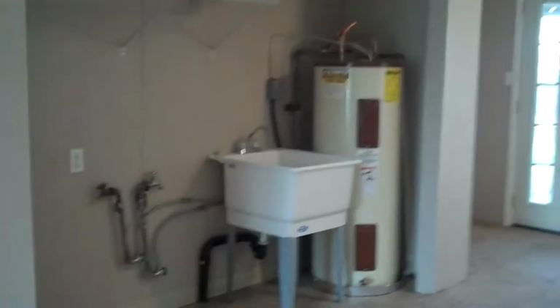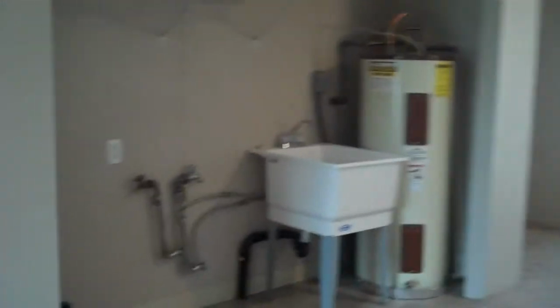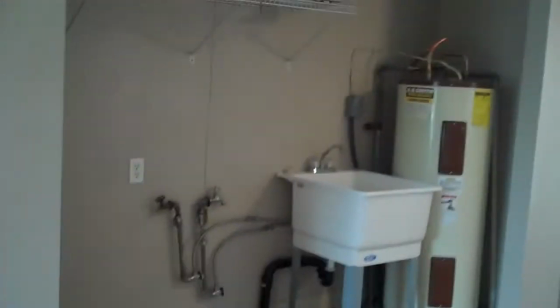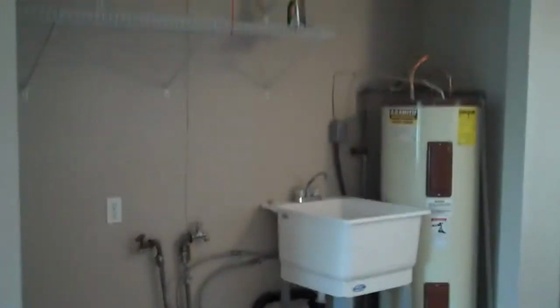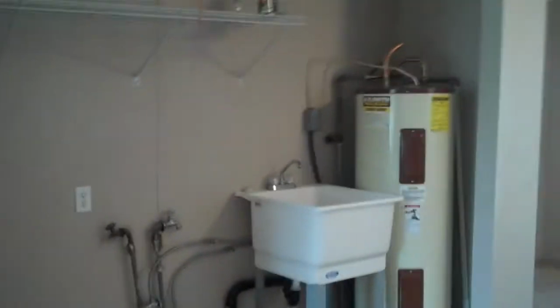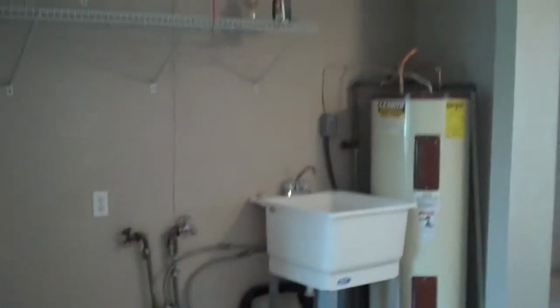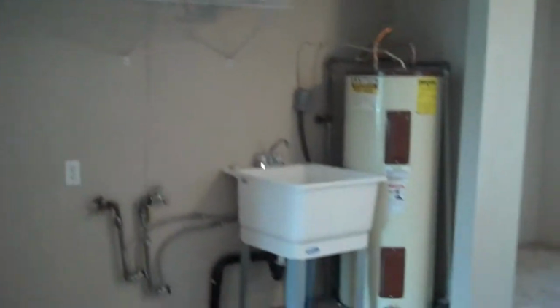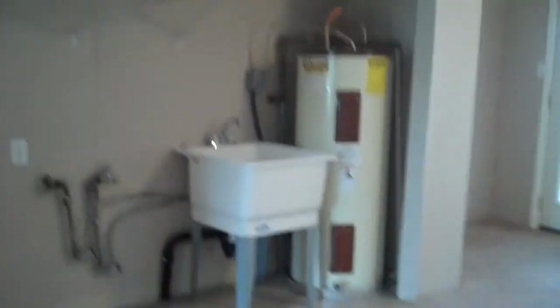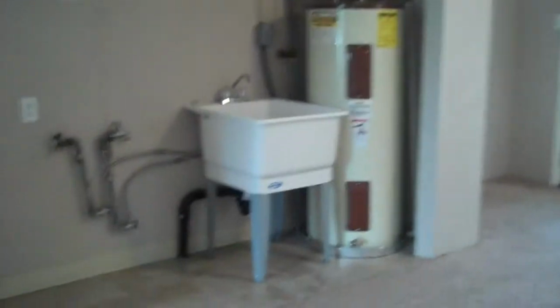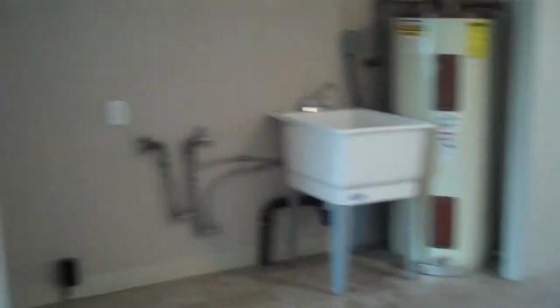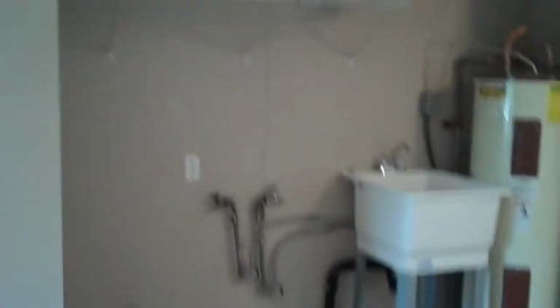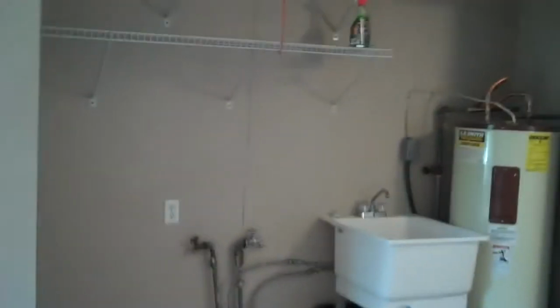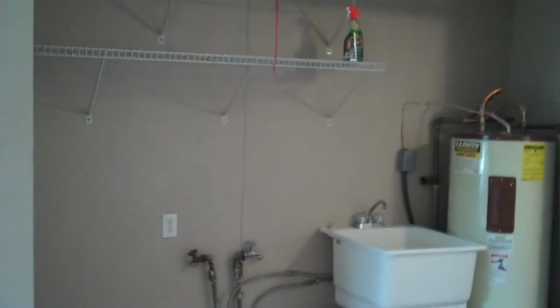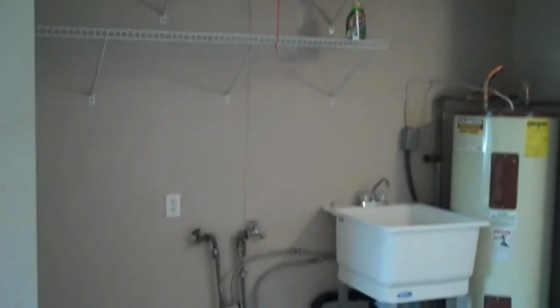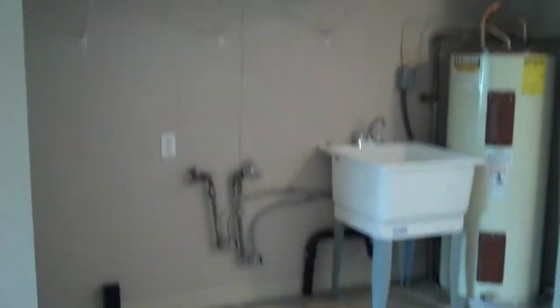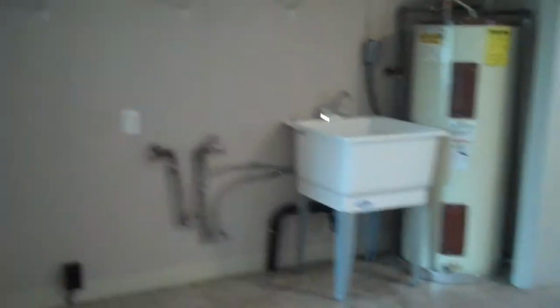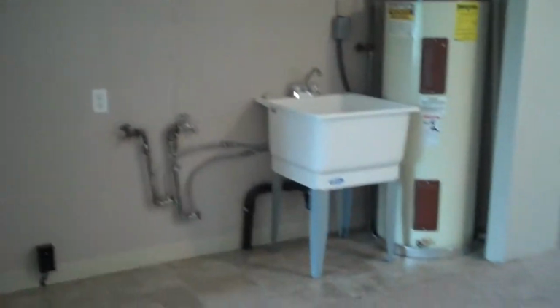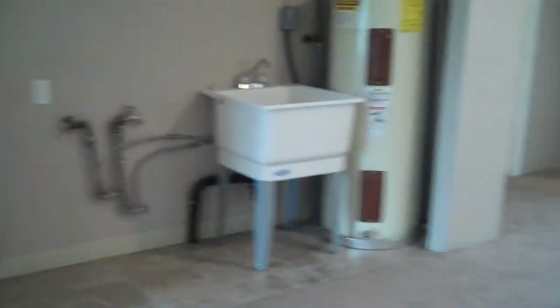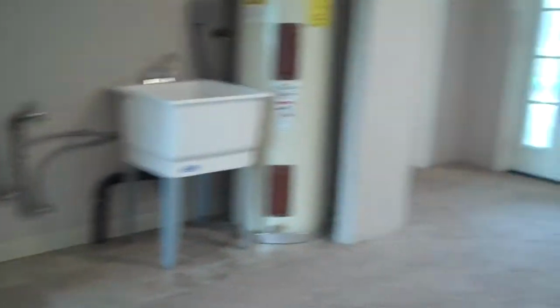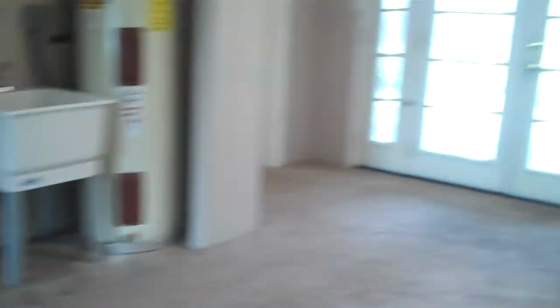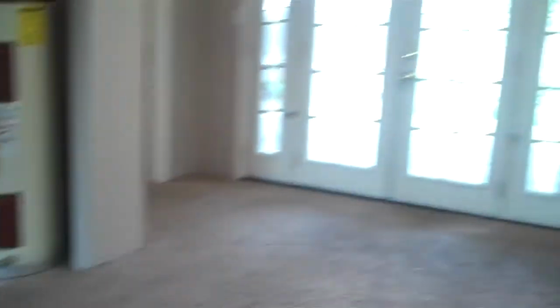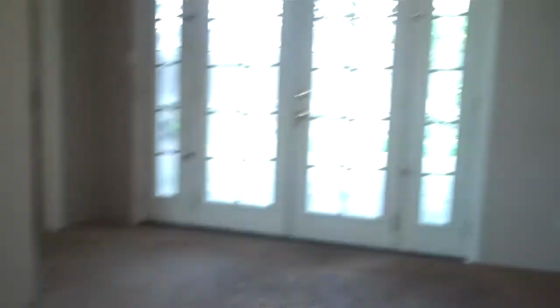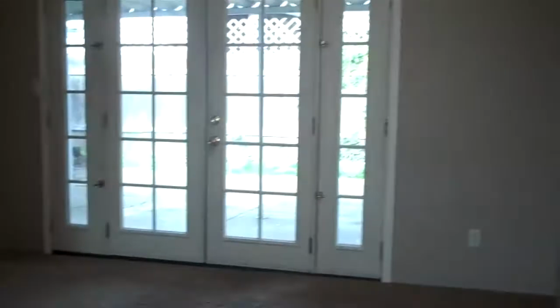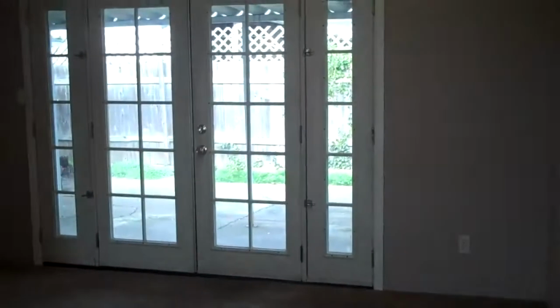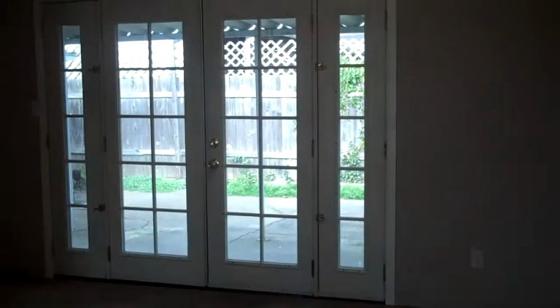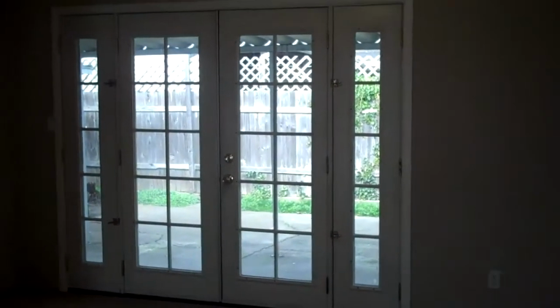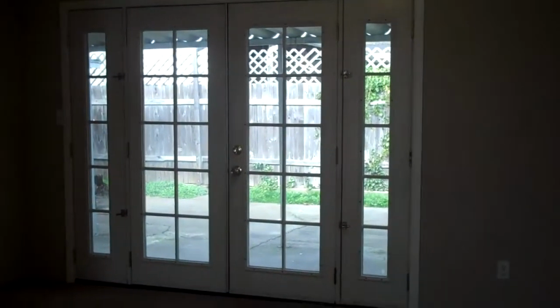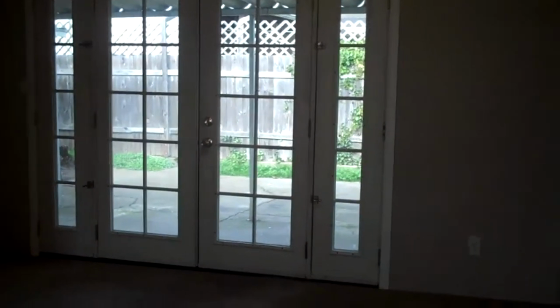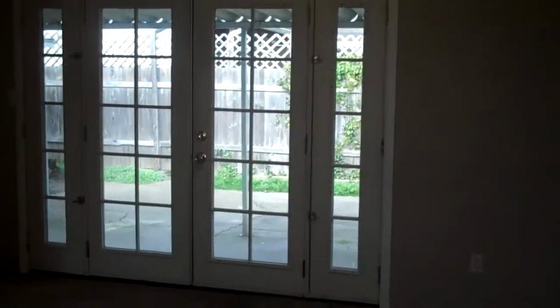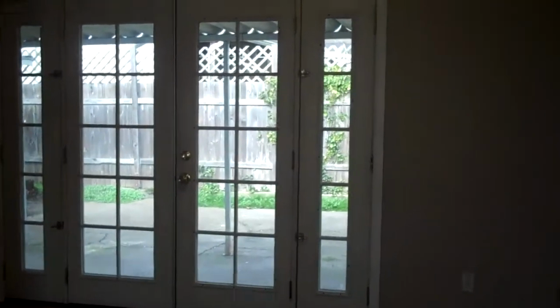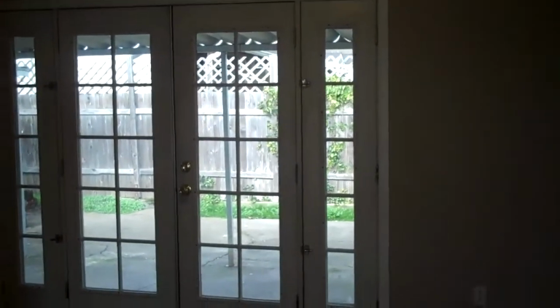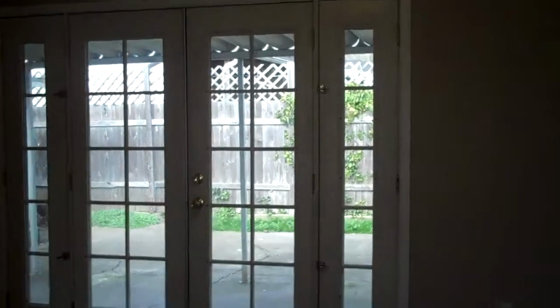It has a freestanding sink, and you could probably curtain this off if you wanted to. It has French doors to the back patio that's covered, partially.